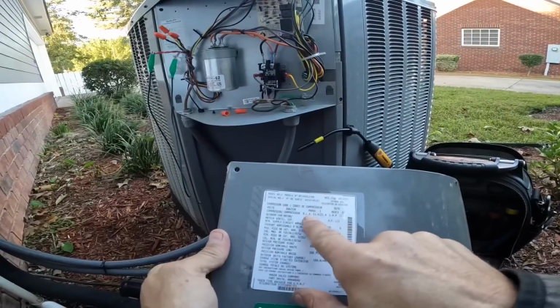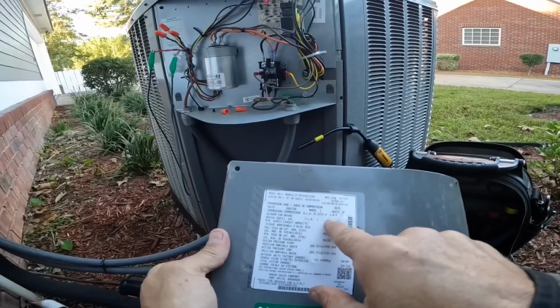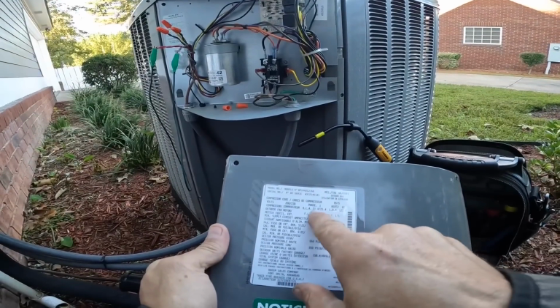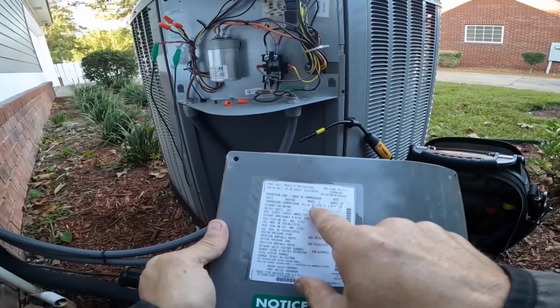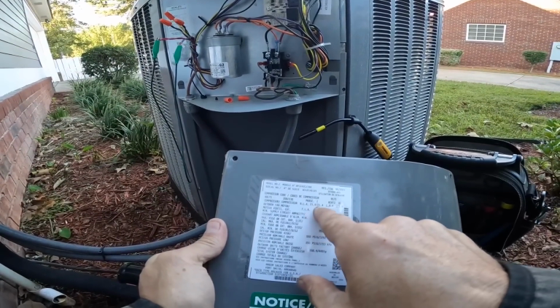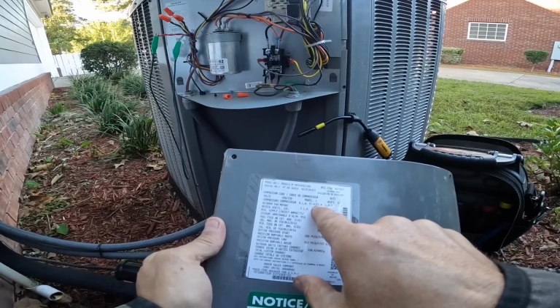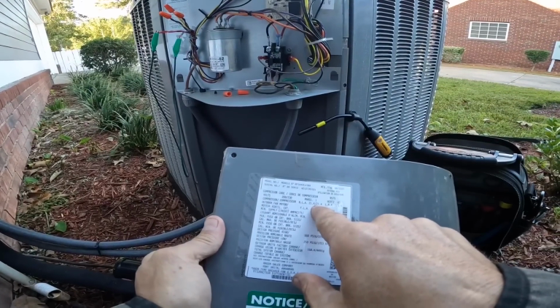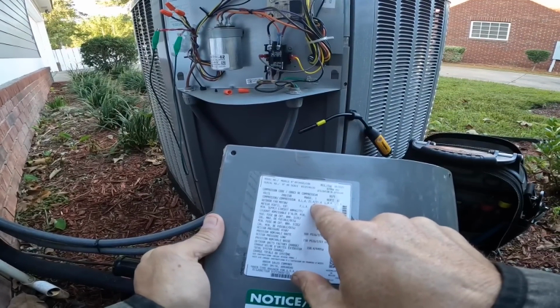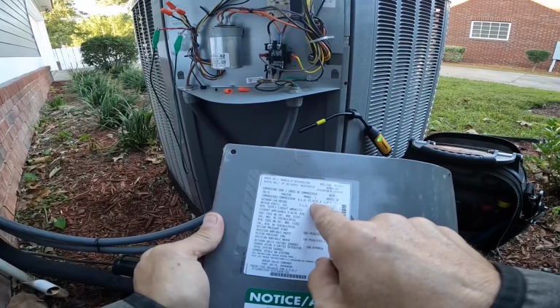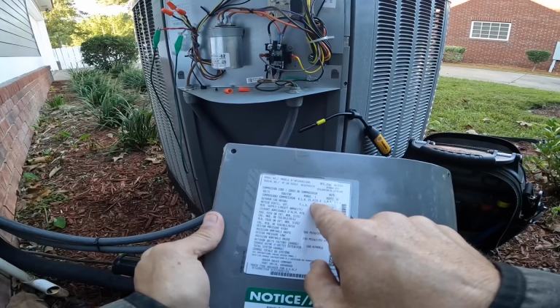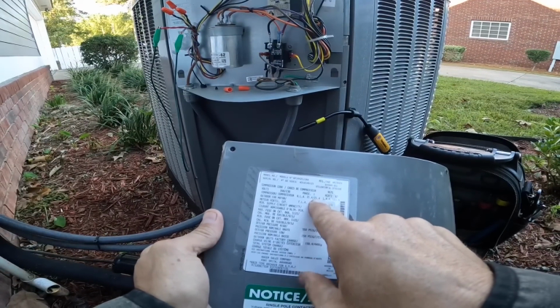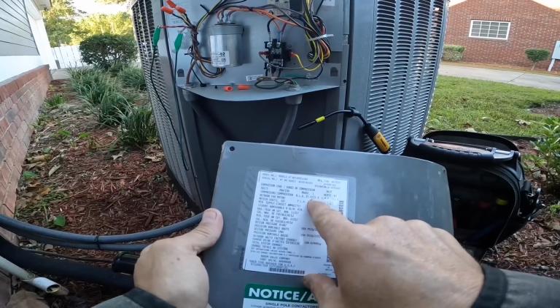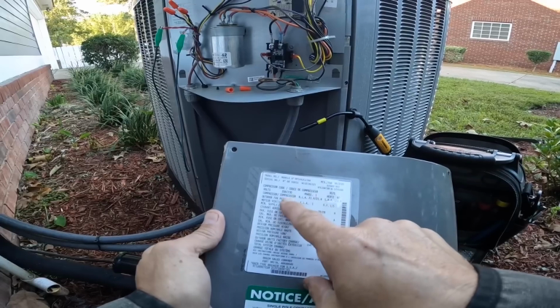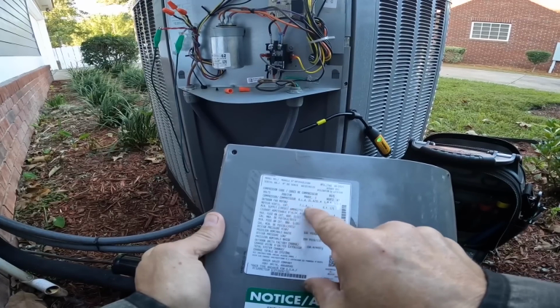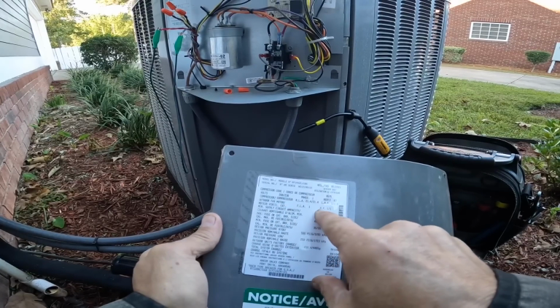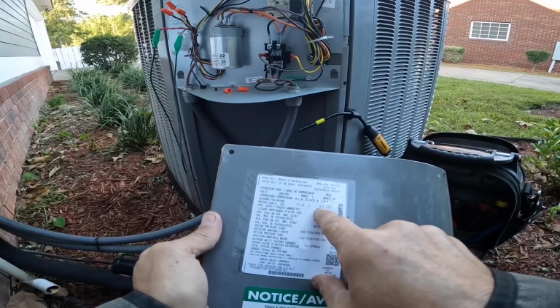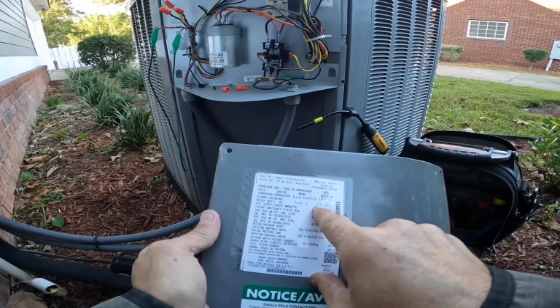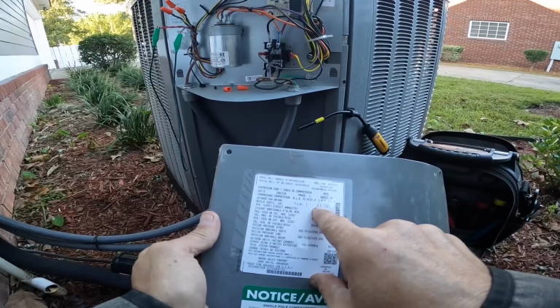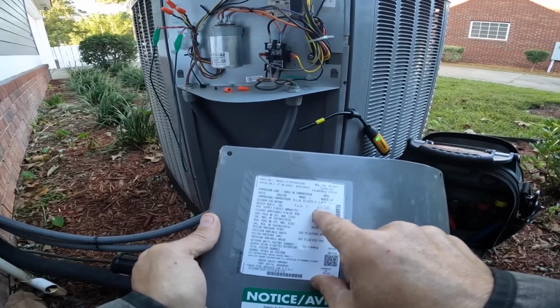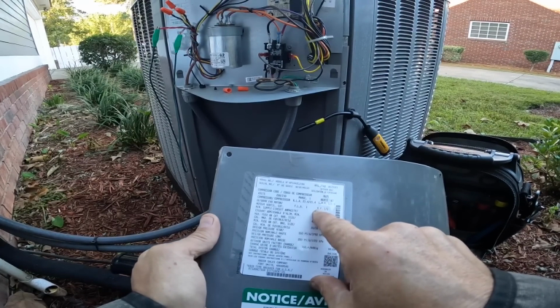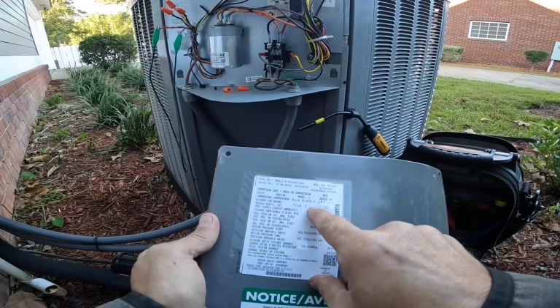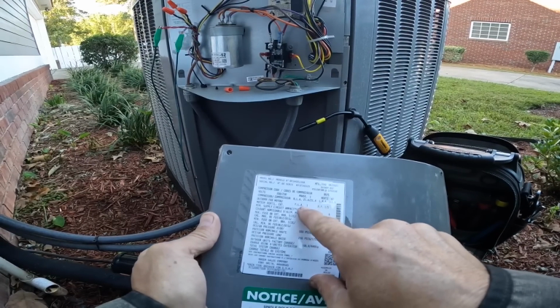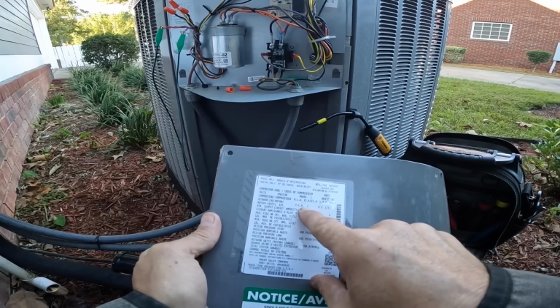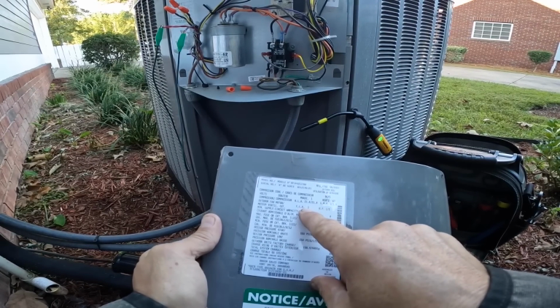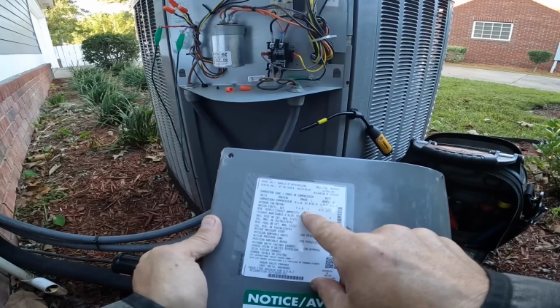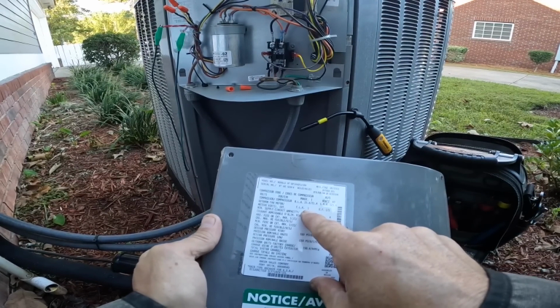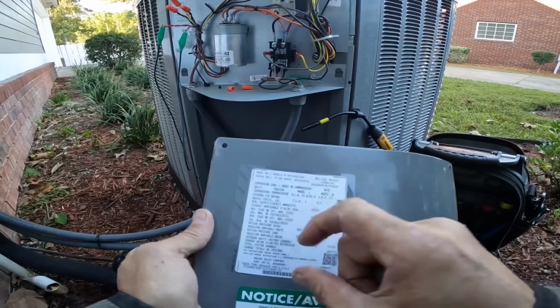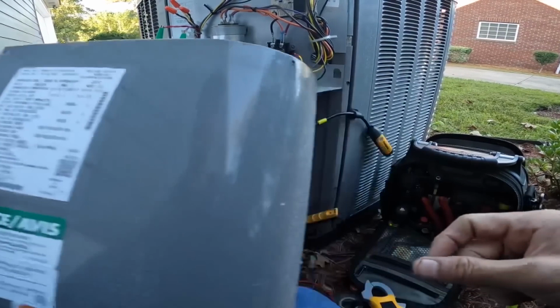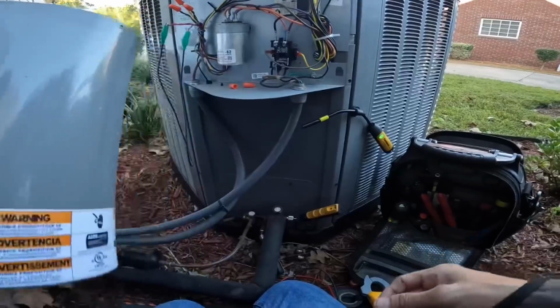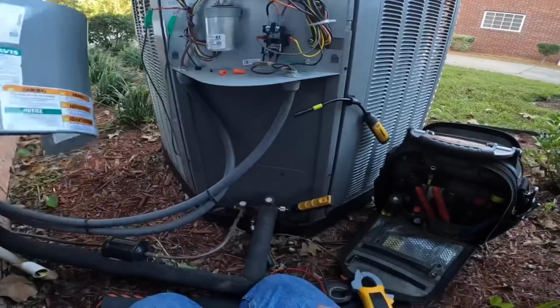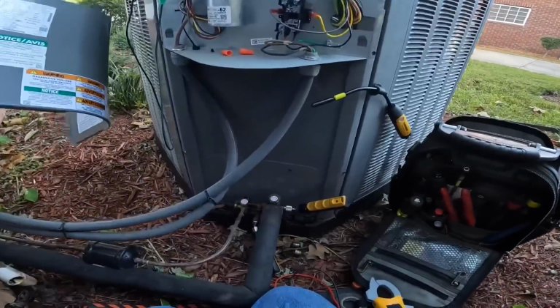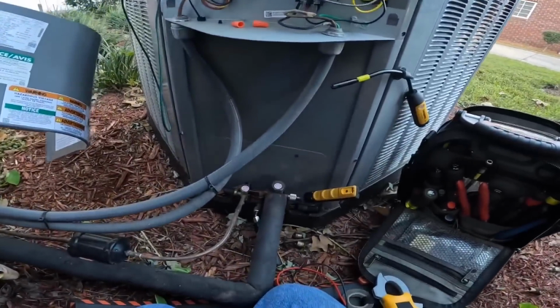Compressor amp draw is 21.4, outdoor fan is 1.0. Both are well within range.